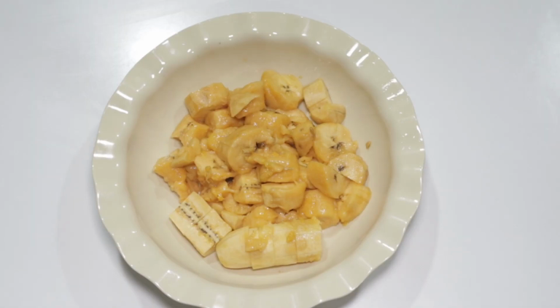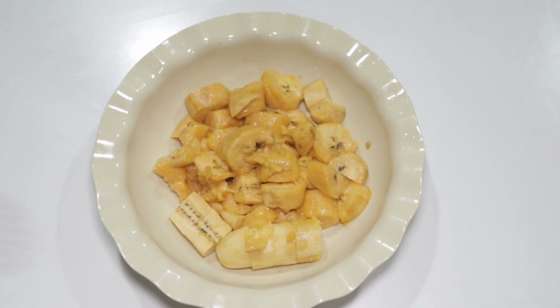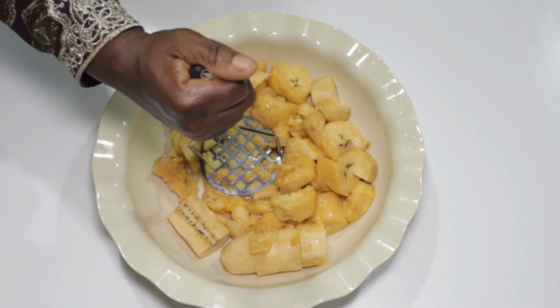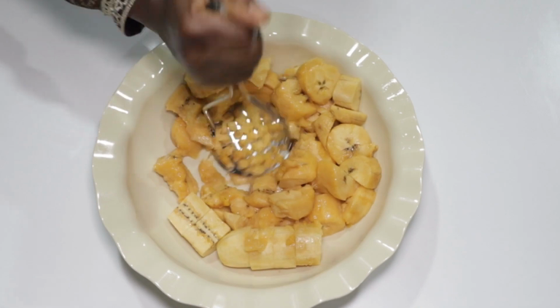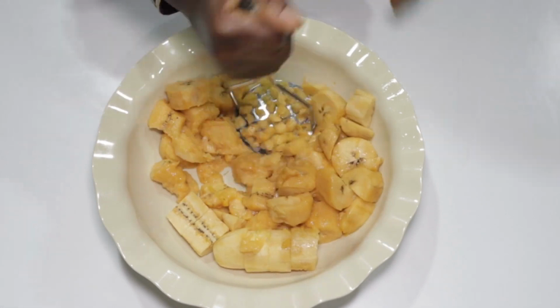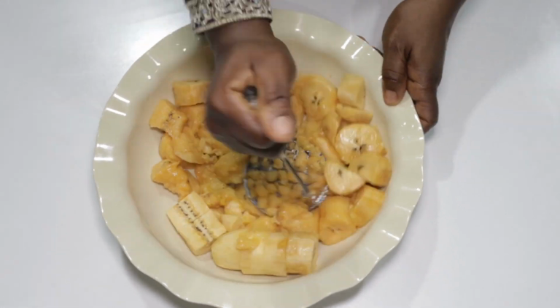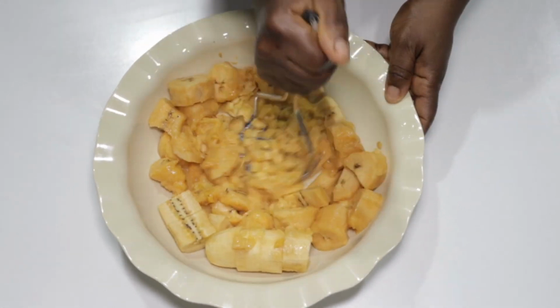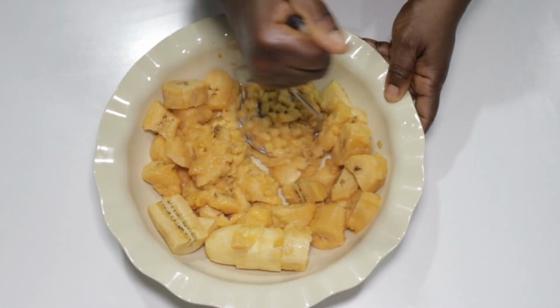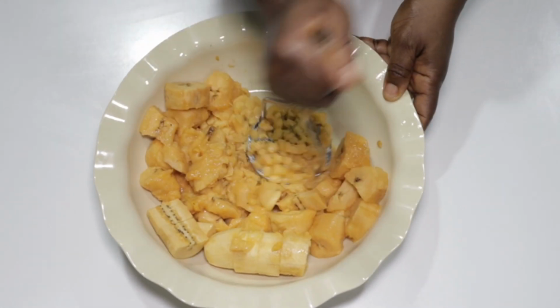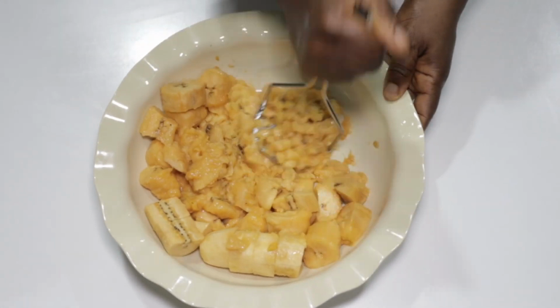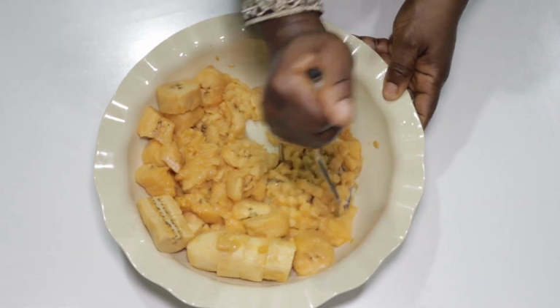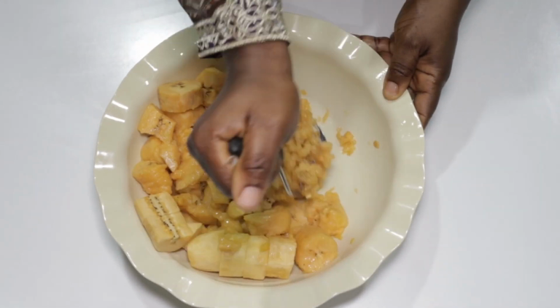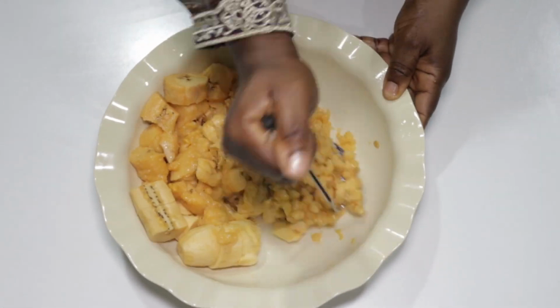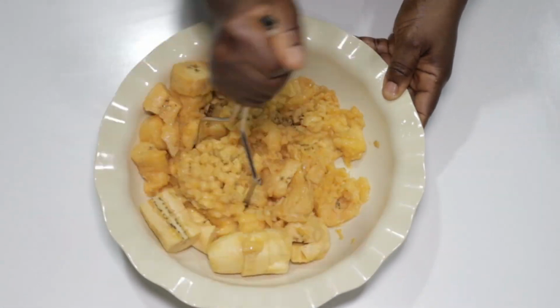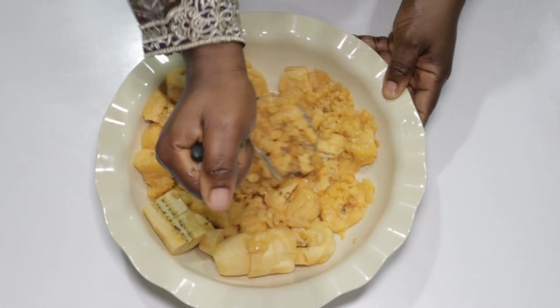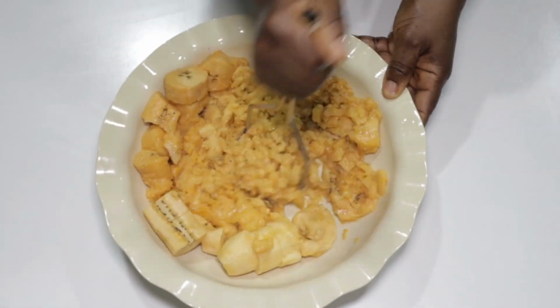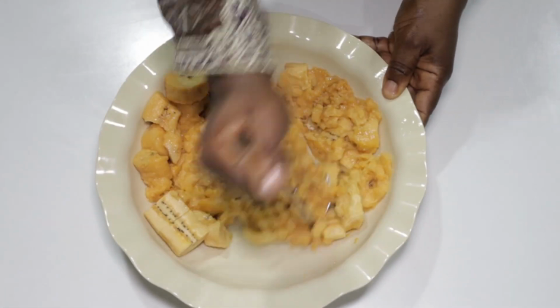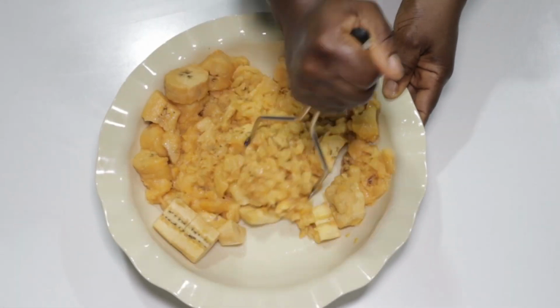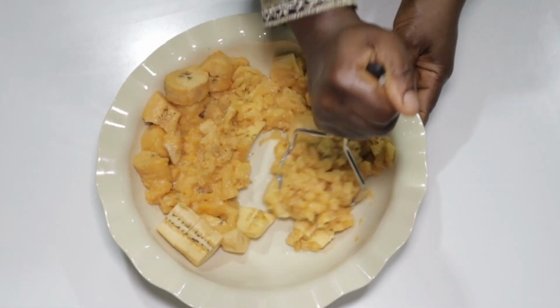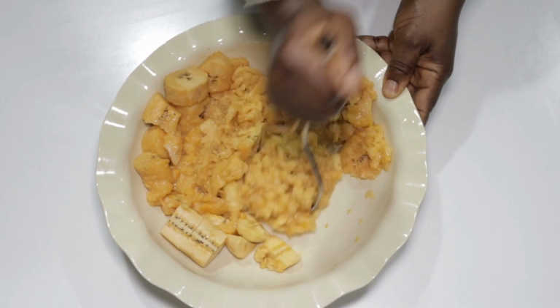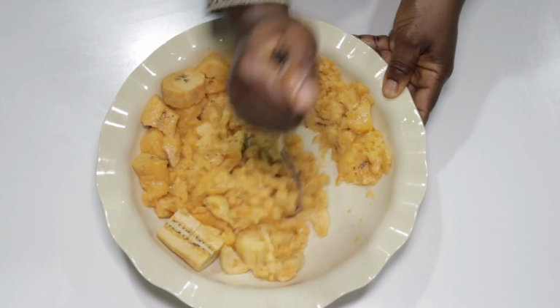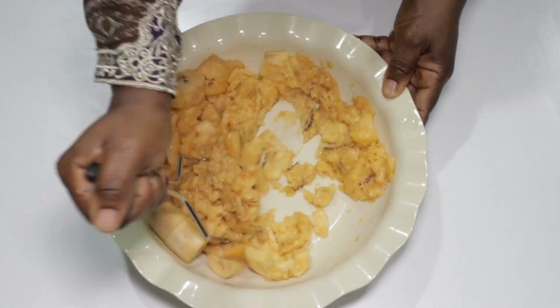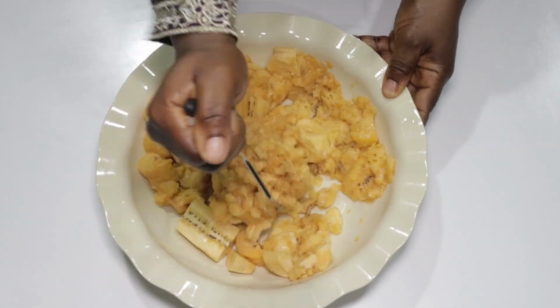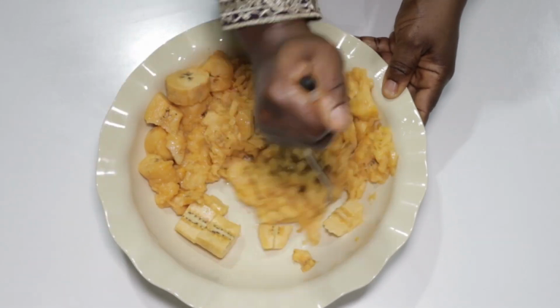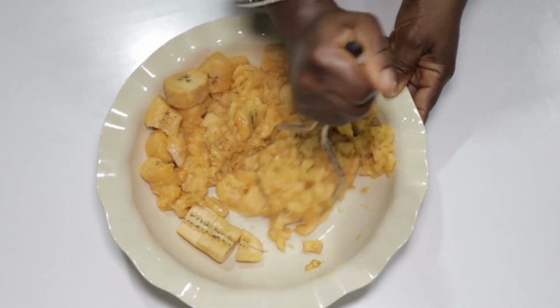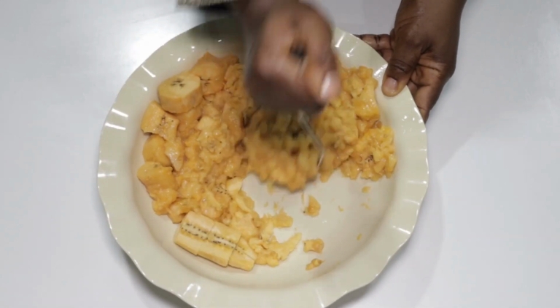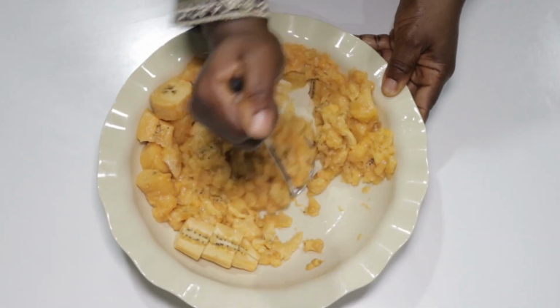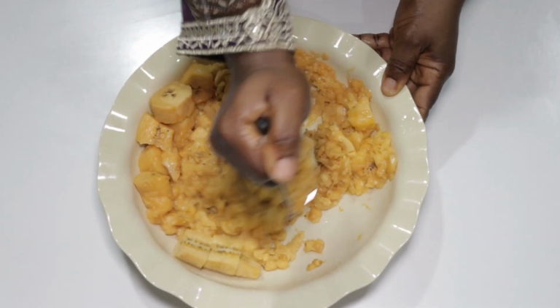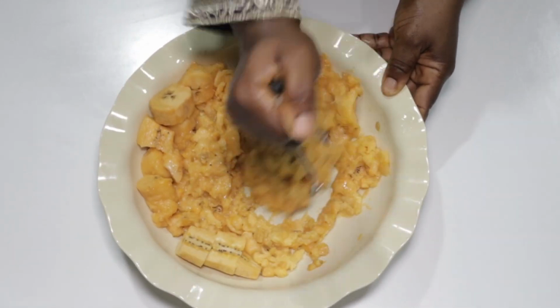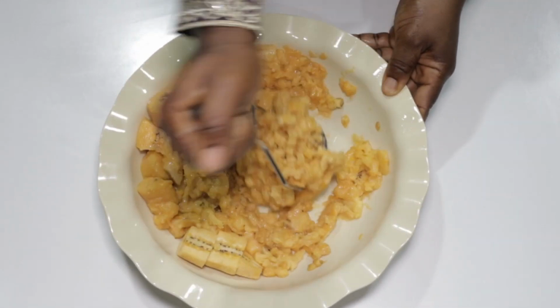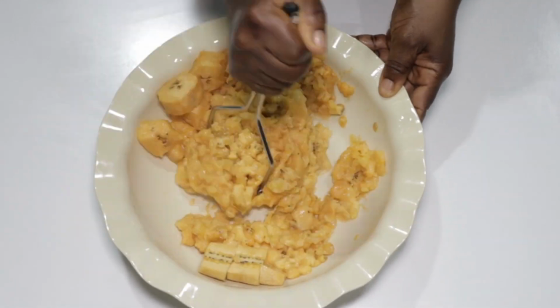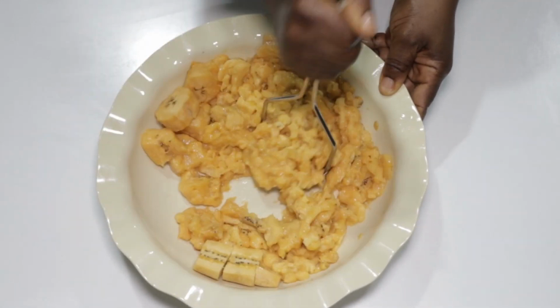Get your masher and proceed to mash the plantains up well. If you prefer the blender, feel free to use your blender — just don't make it too smooth.